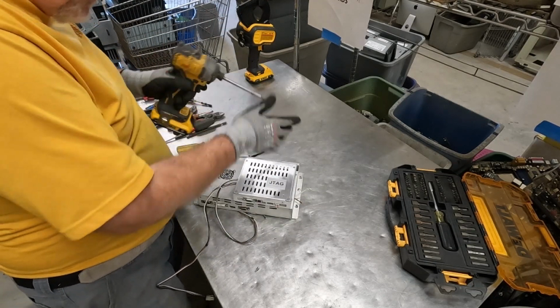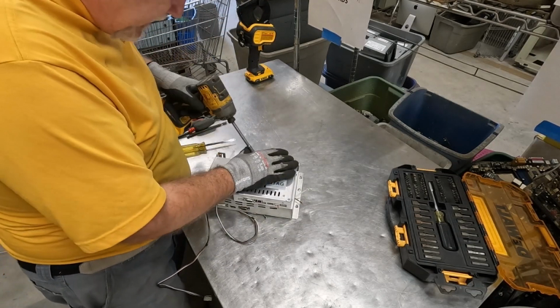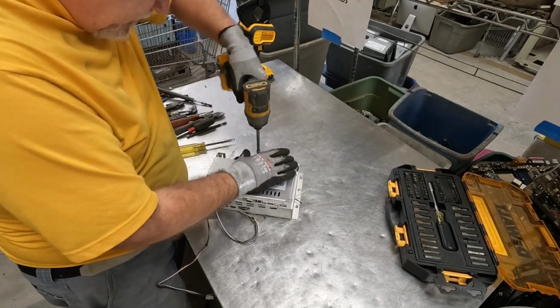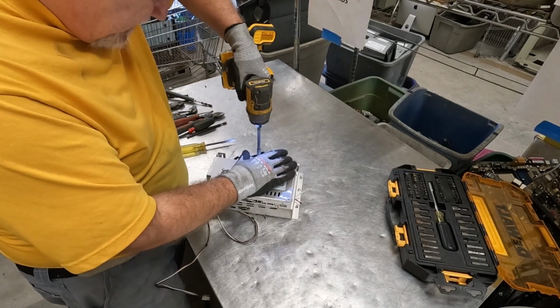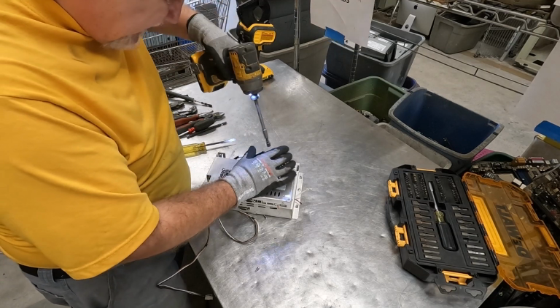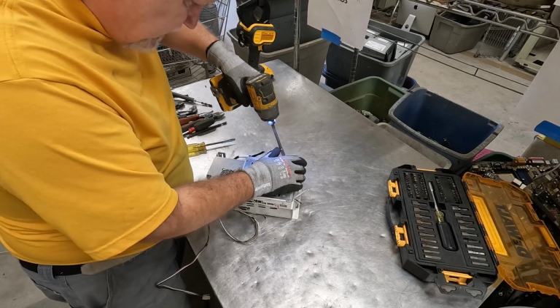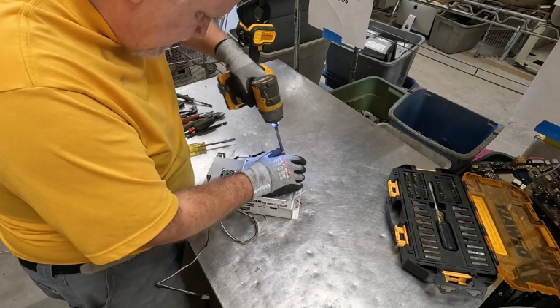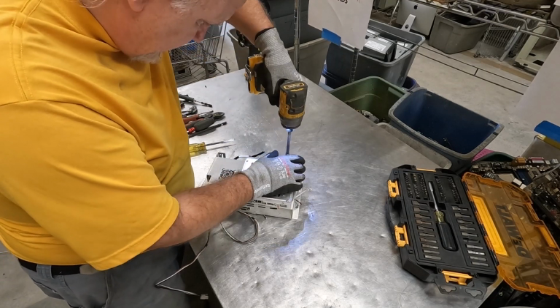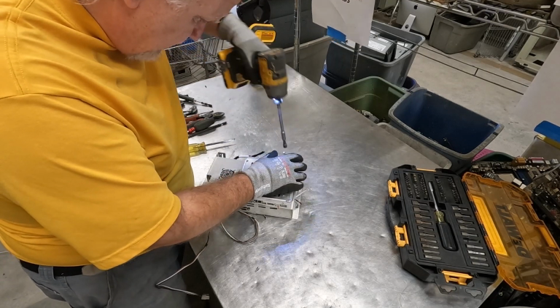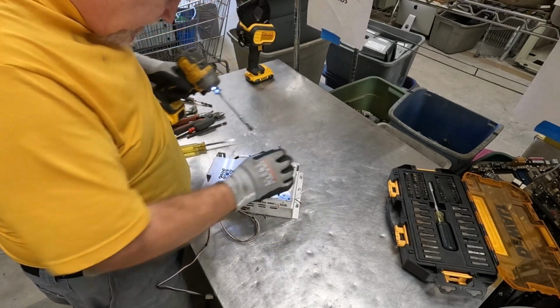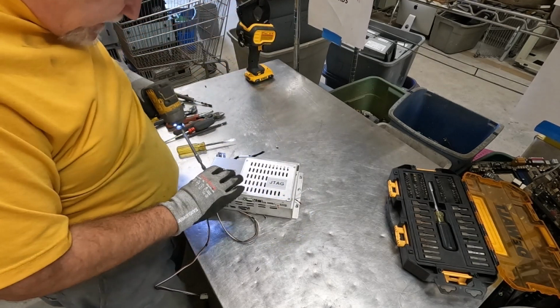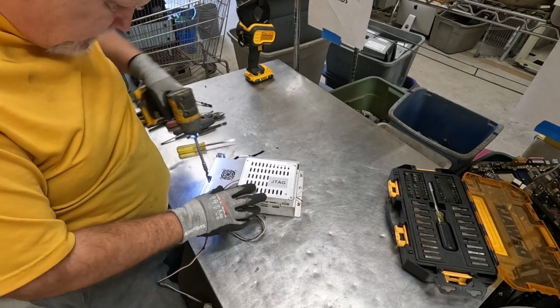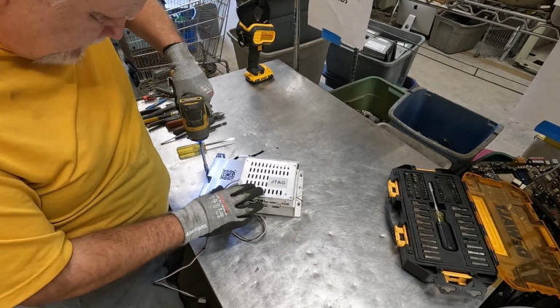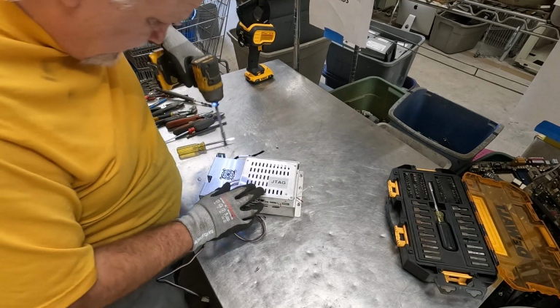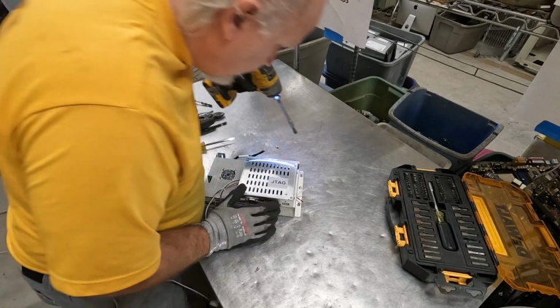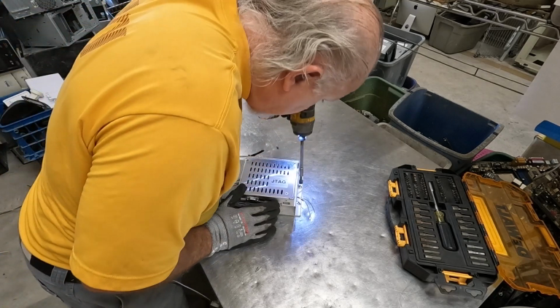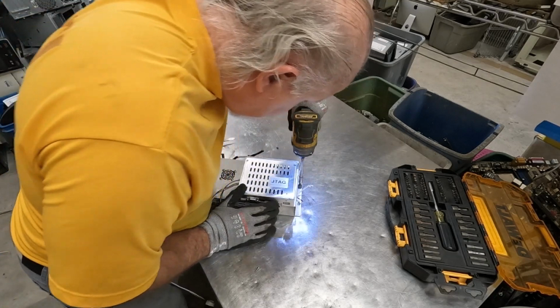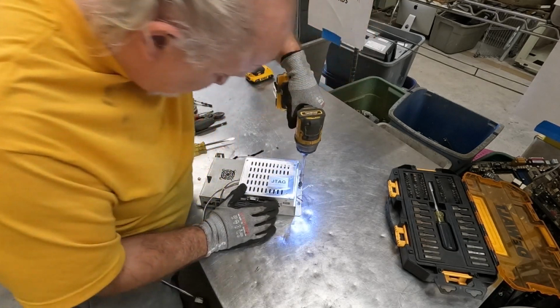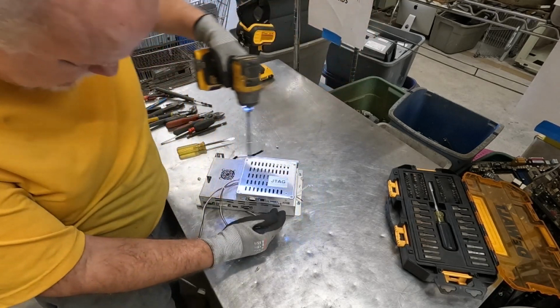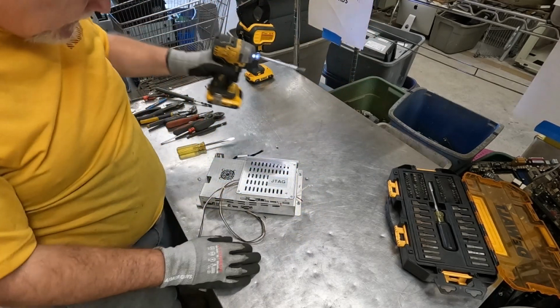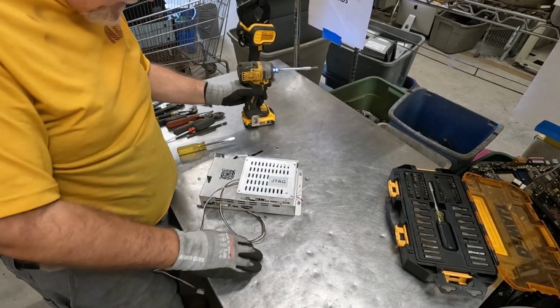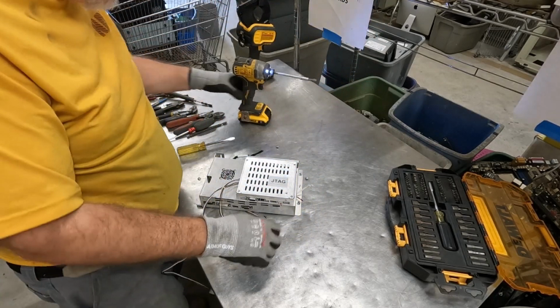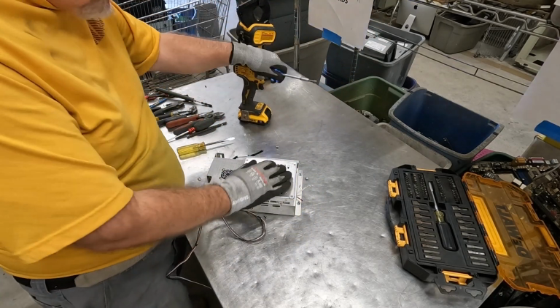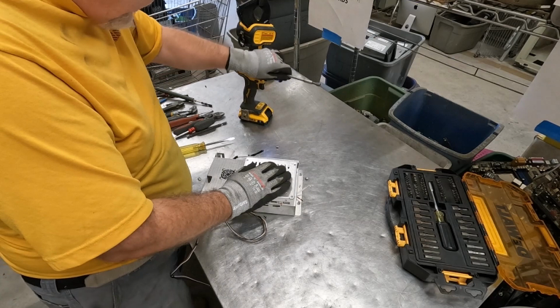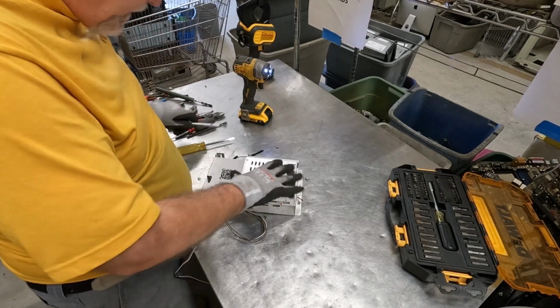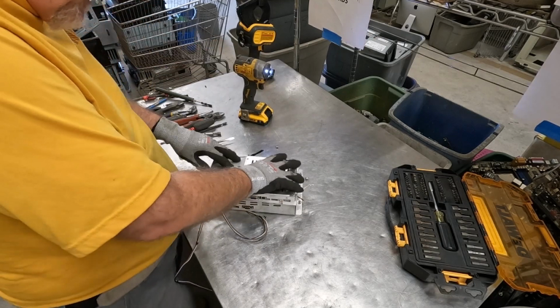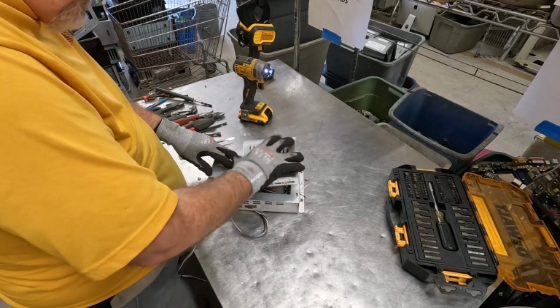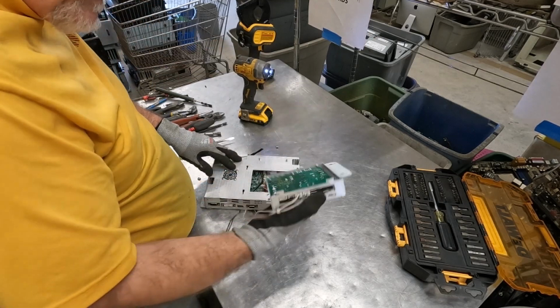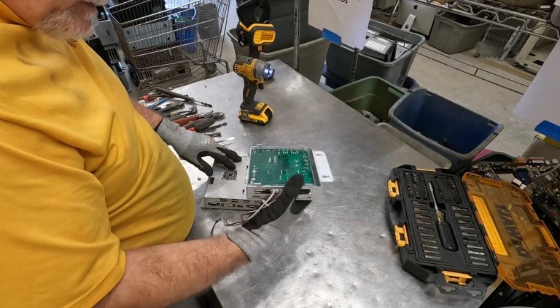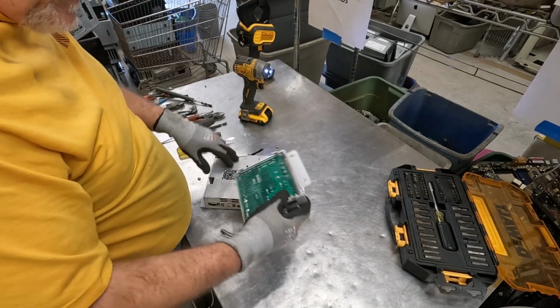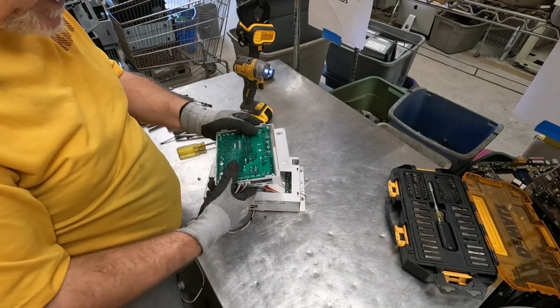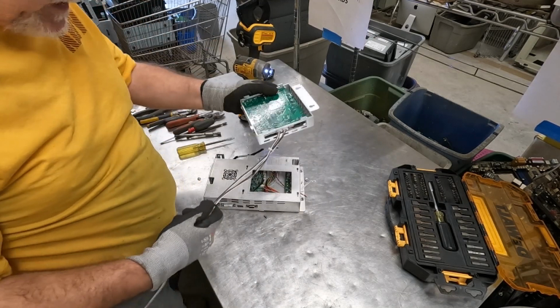We know that these were 7-mil kiosks from the previous piece that we did. We got a nice board there.